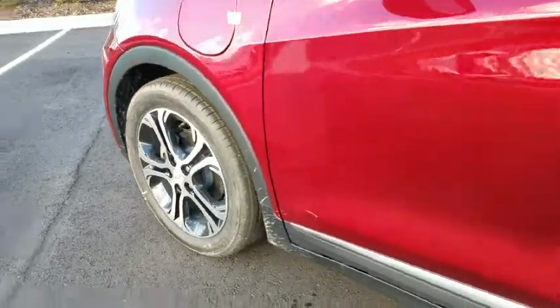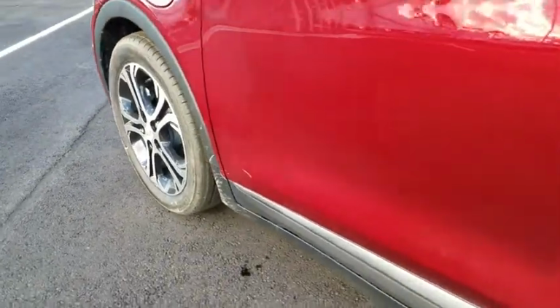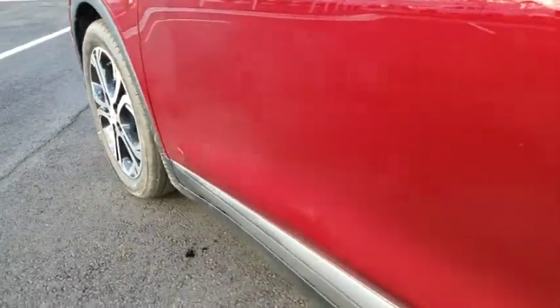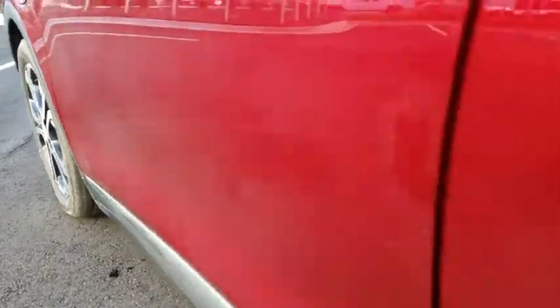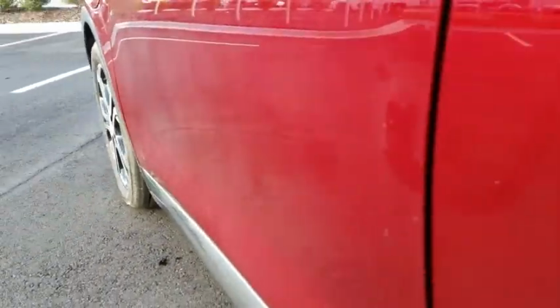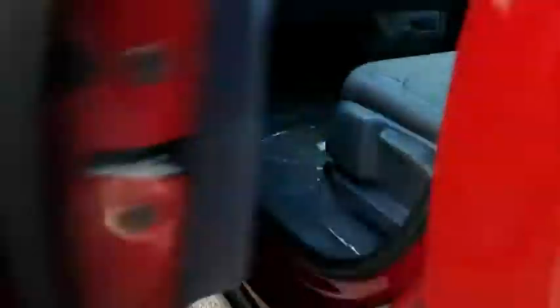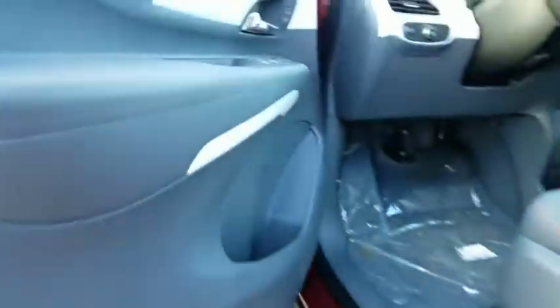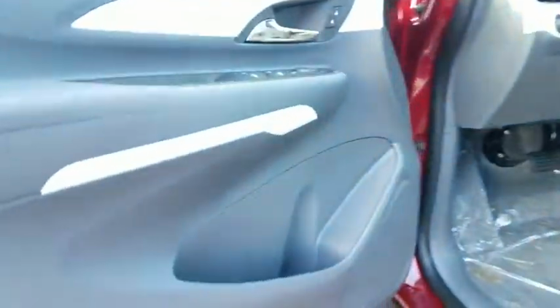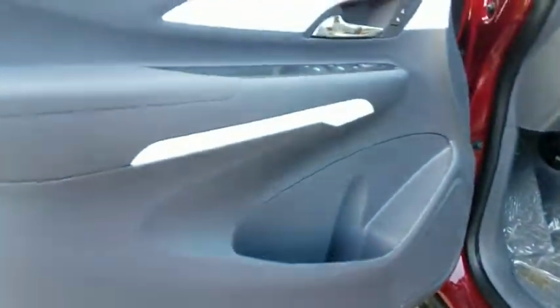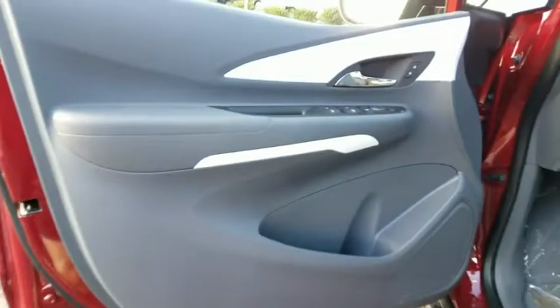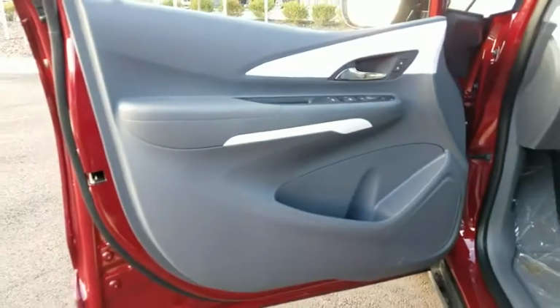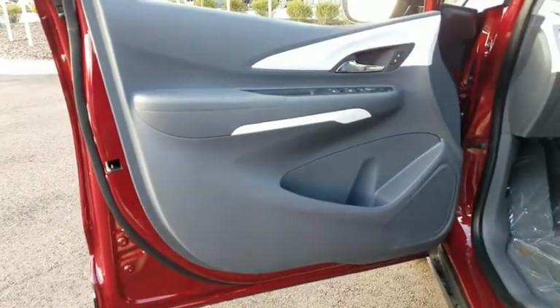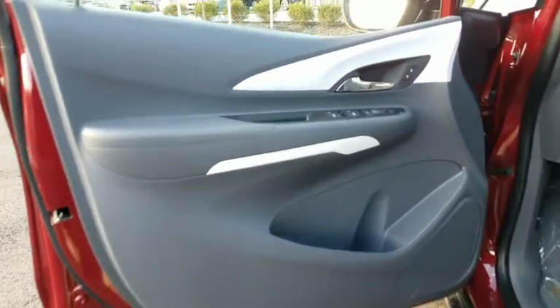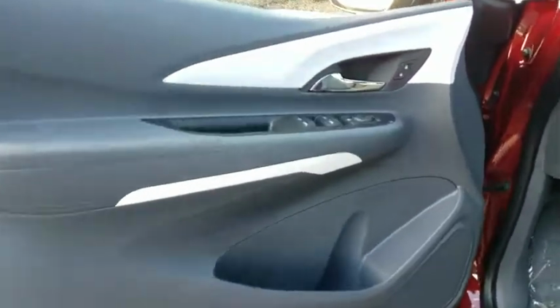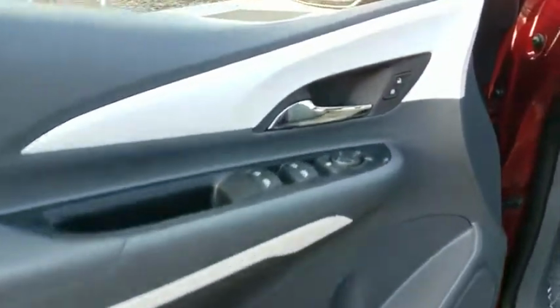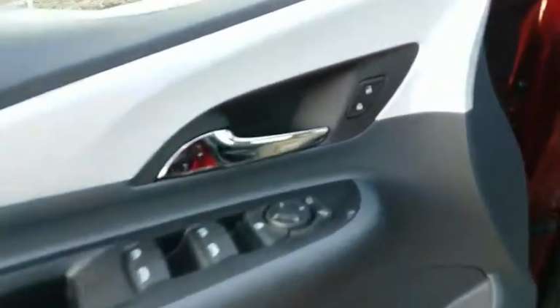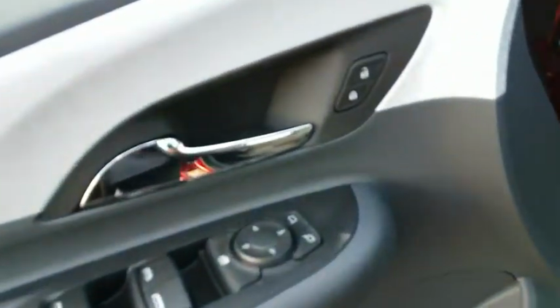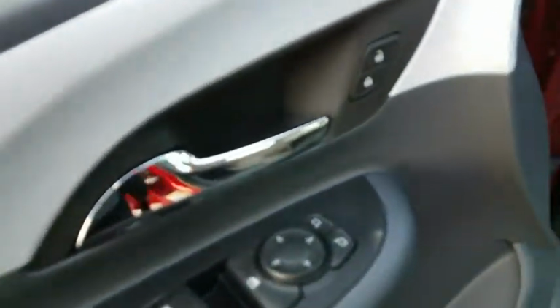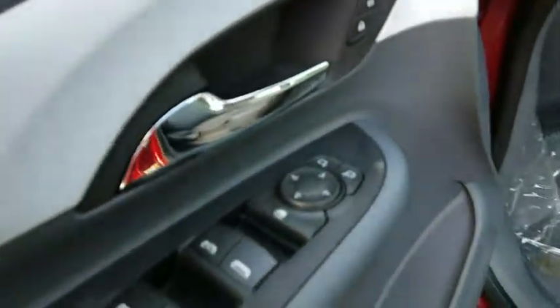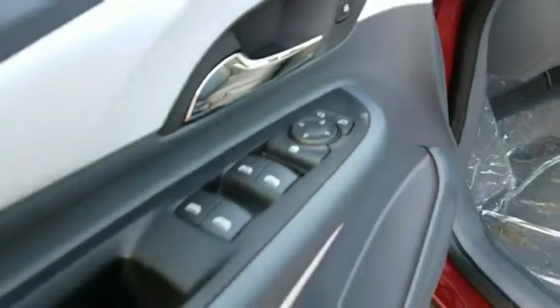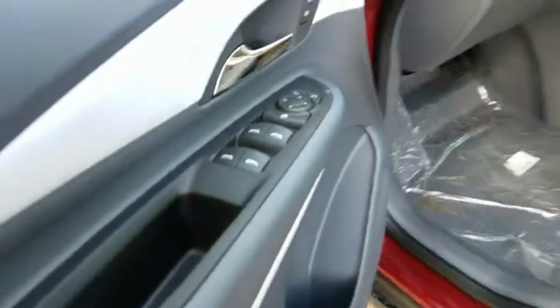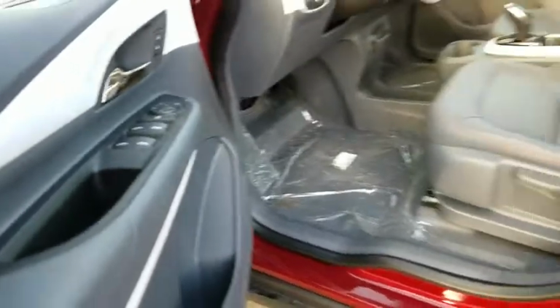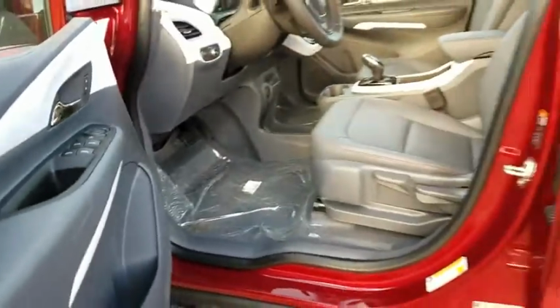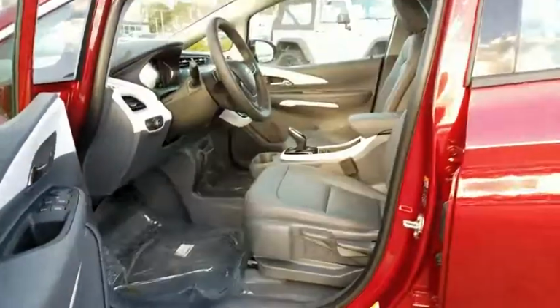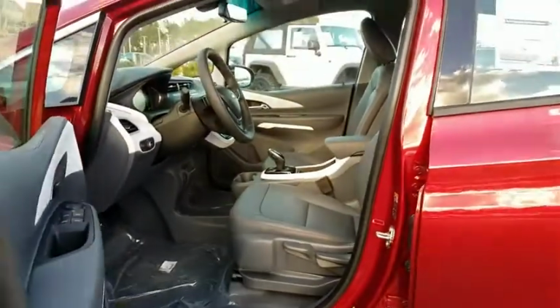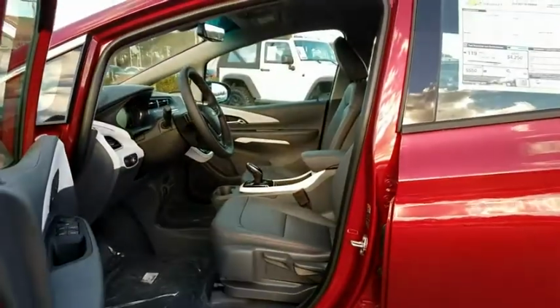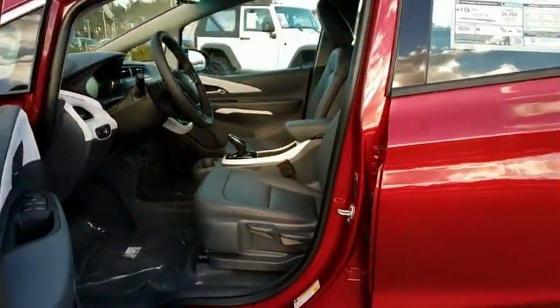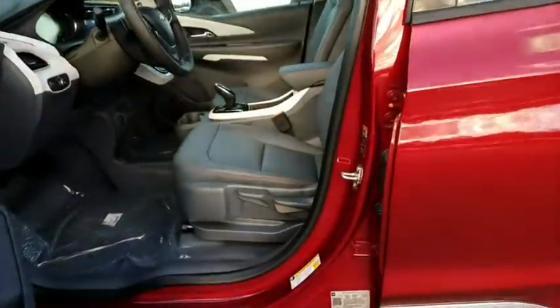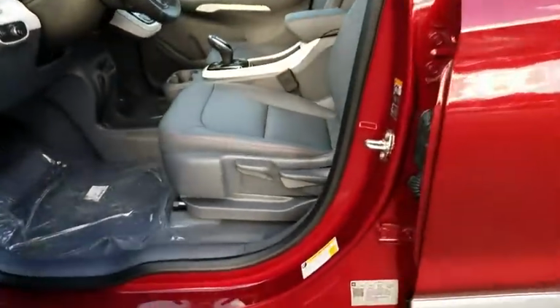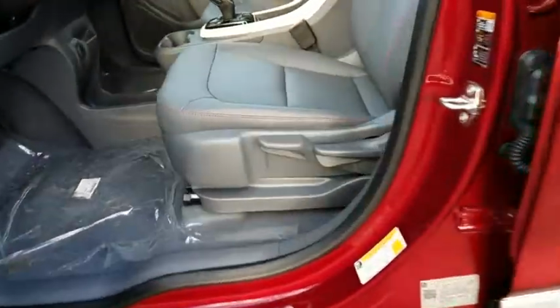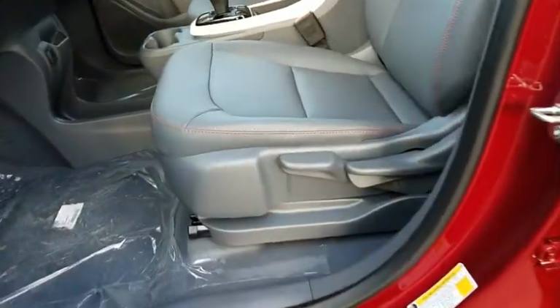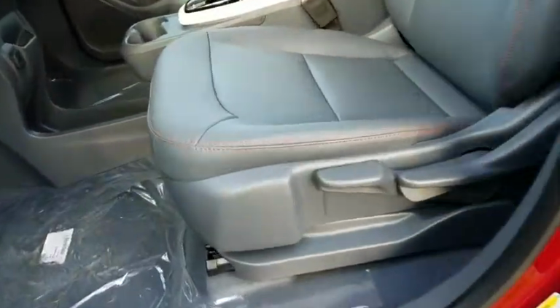Front floor mats, climate control, rear defrost, front wheel drive, auto-off headlights, AM-FM stereo radio, heated driver's seat, child safety locks. Wouldn't you look great in this vehicle? Stop in today and see for yourself.